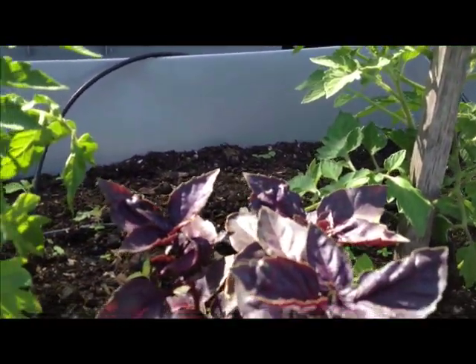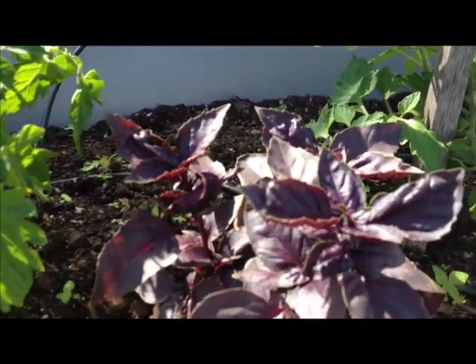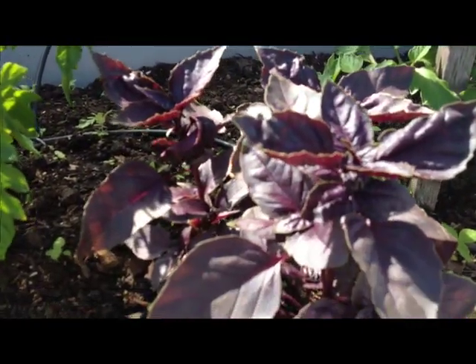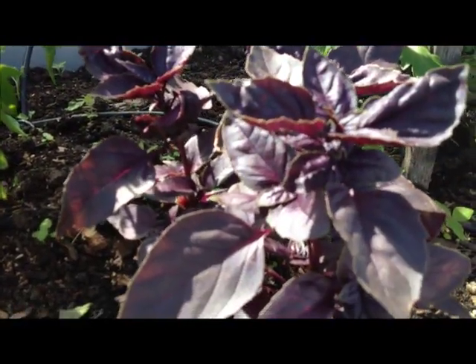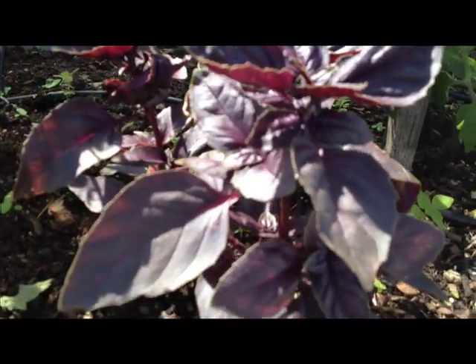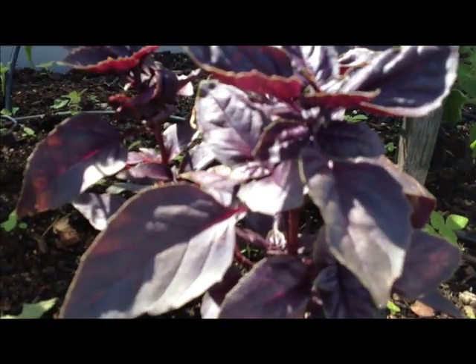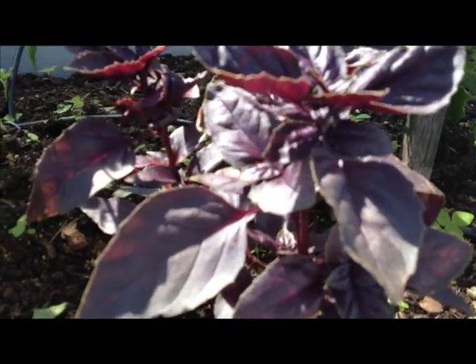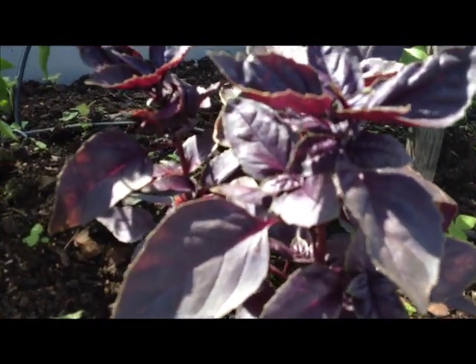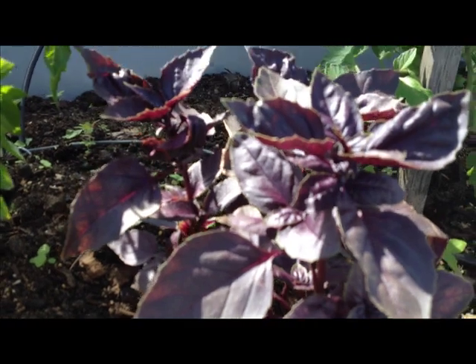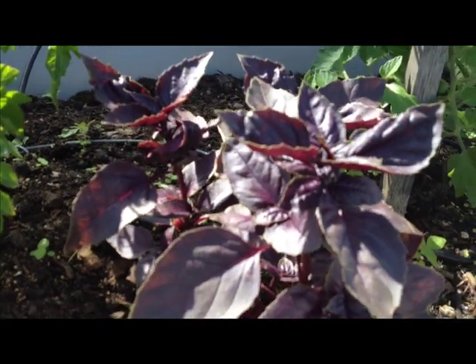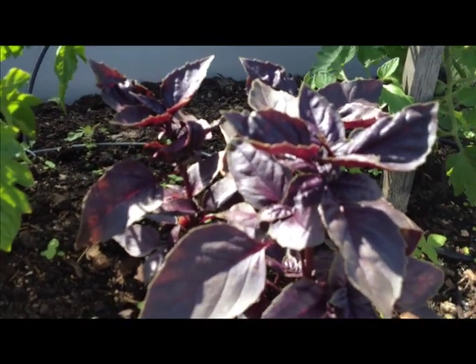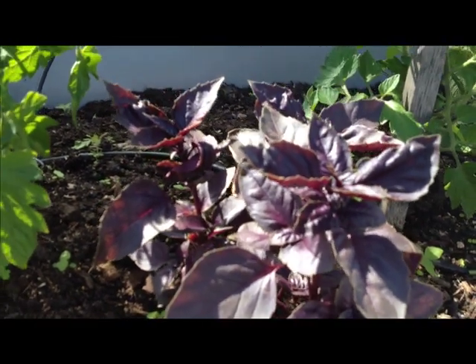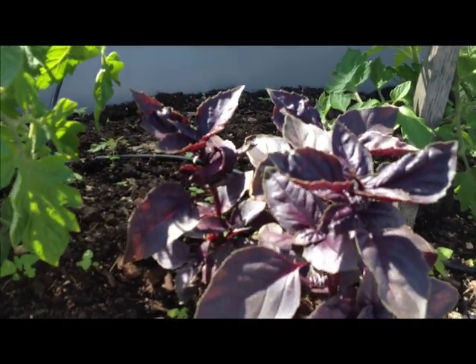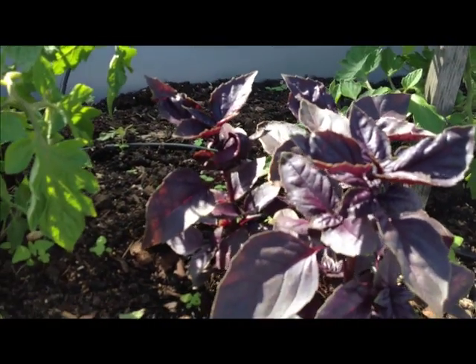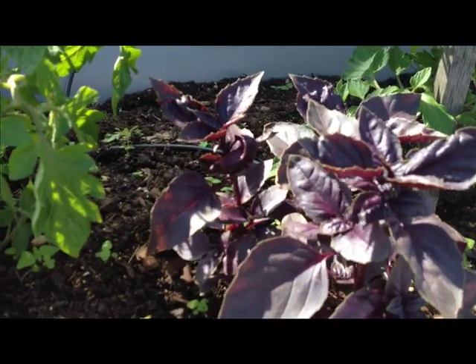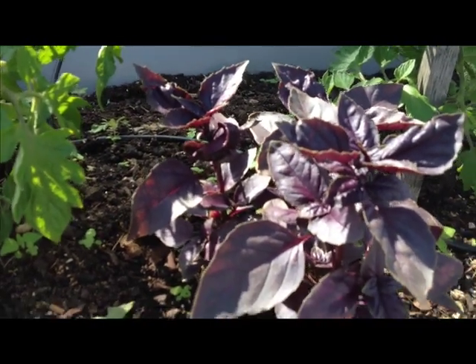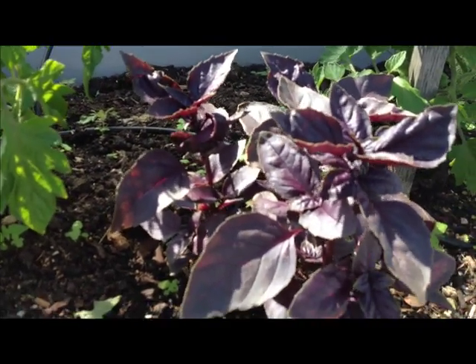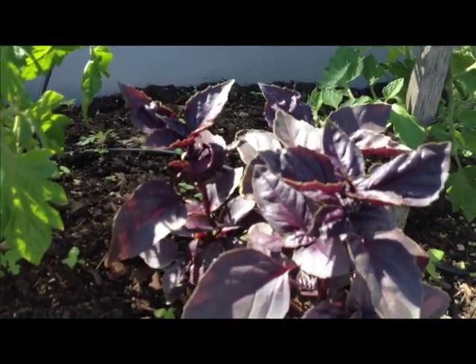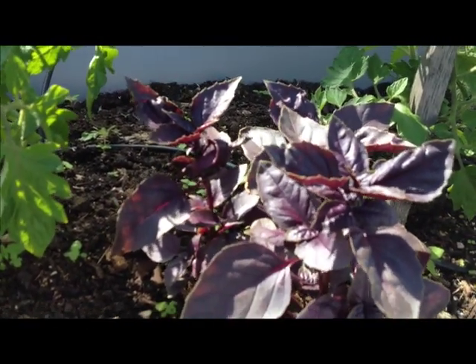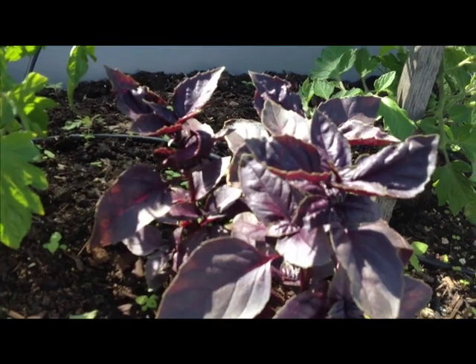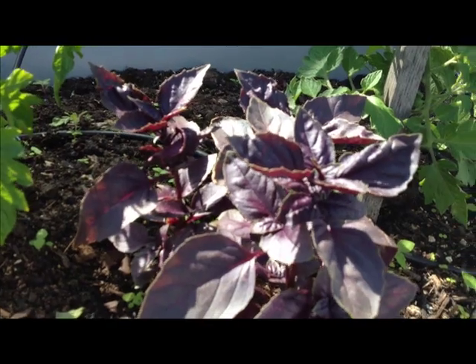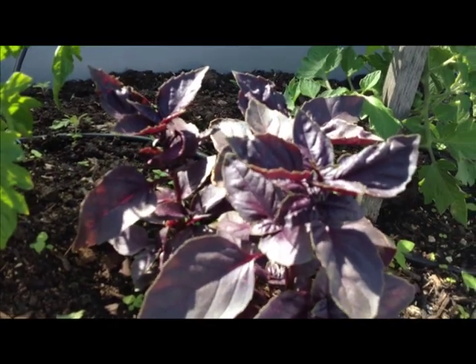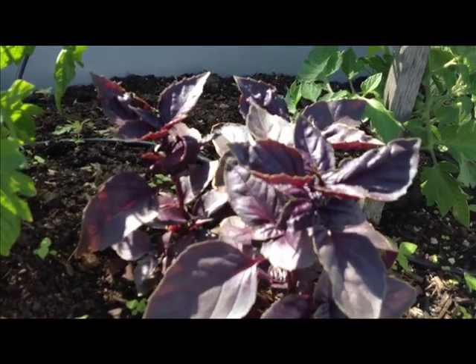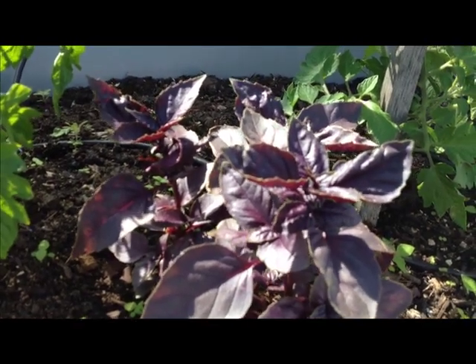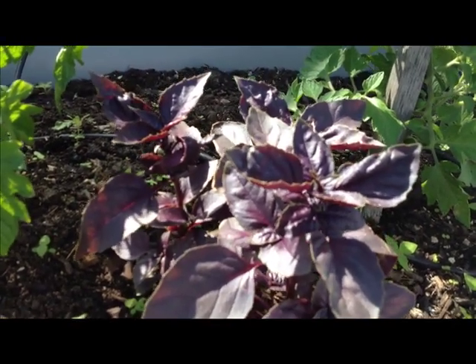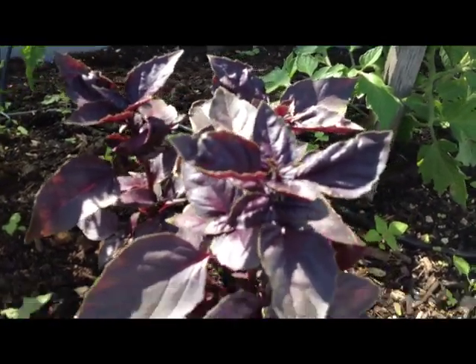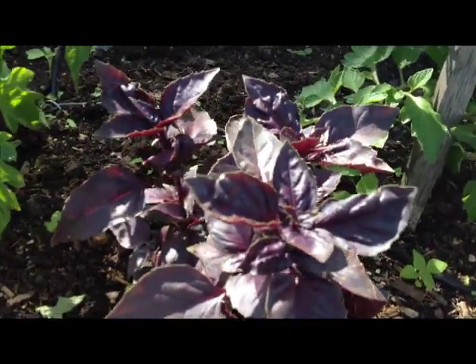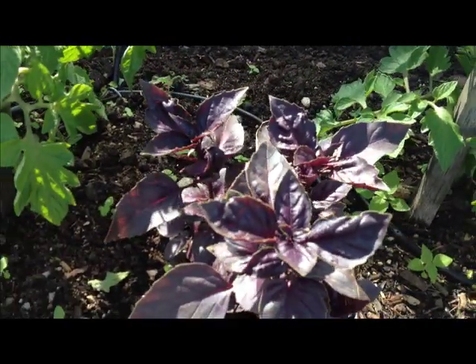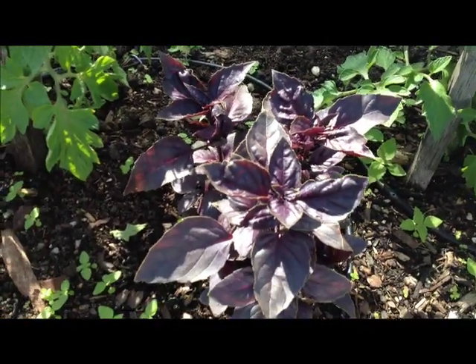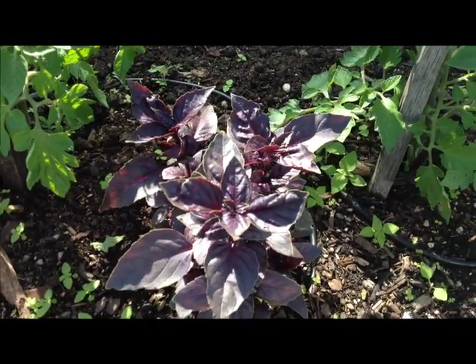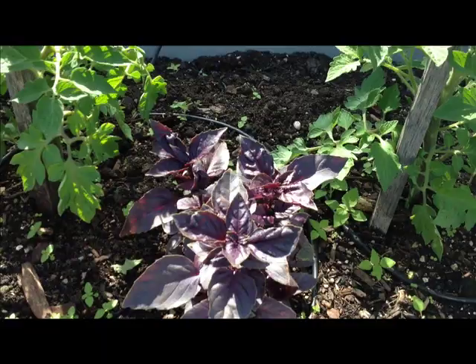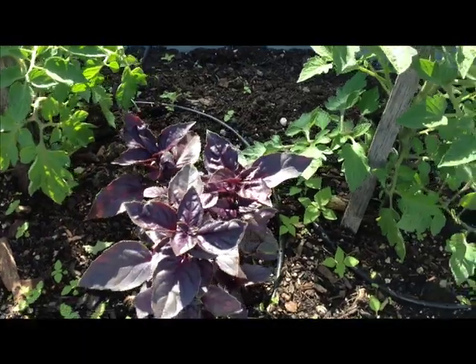I planted a little purple basil right here. Basil and tomatoes work great in the same pot, so I suggest always planting something within your pot if you have room. Here I have plenty of room so I planted a little purple basil.